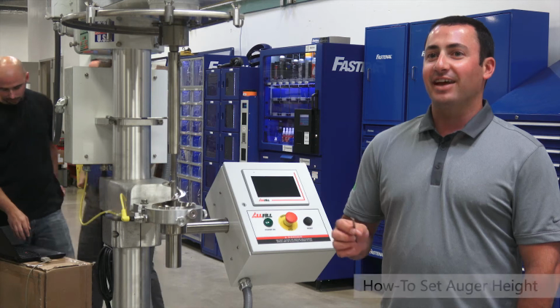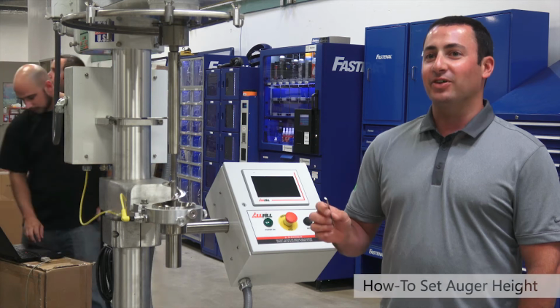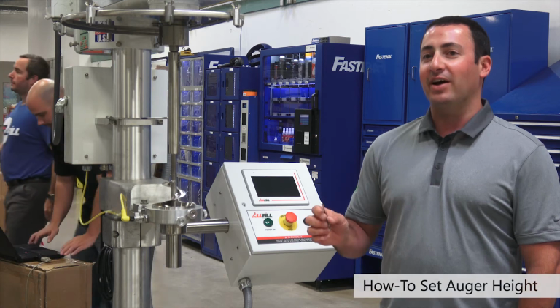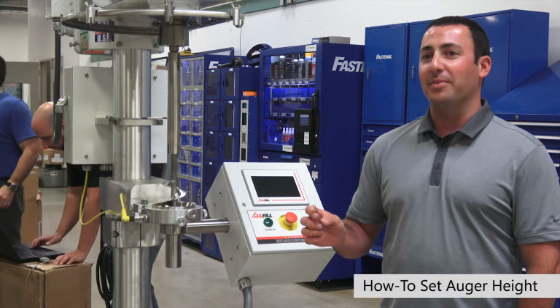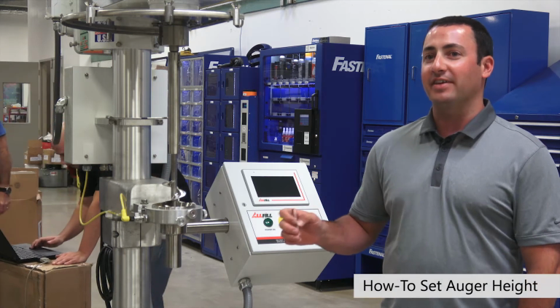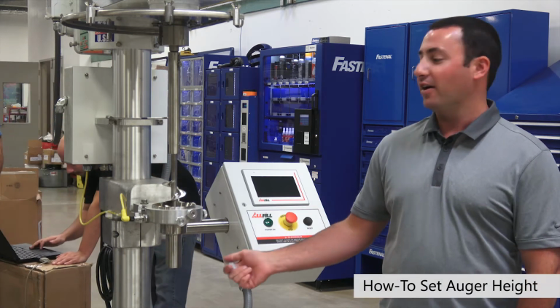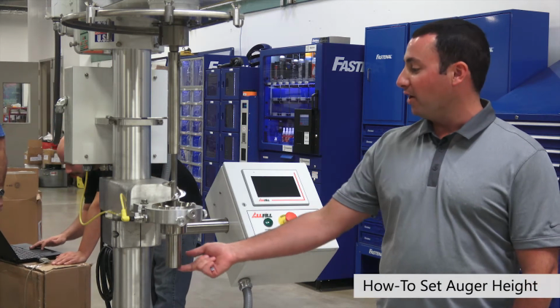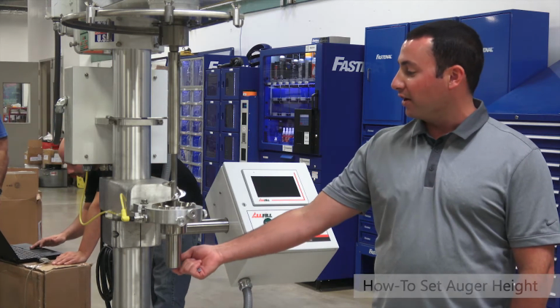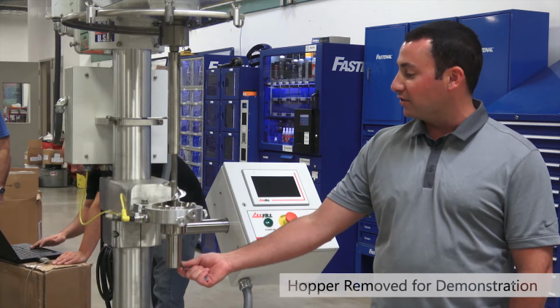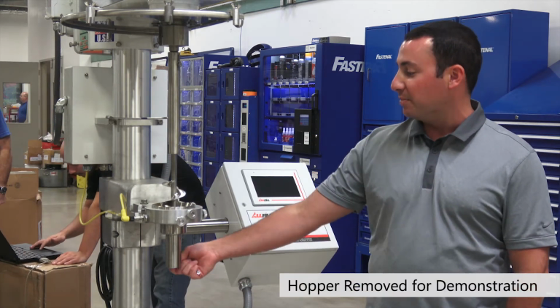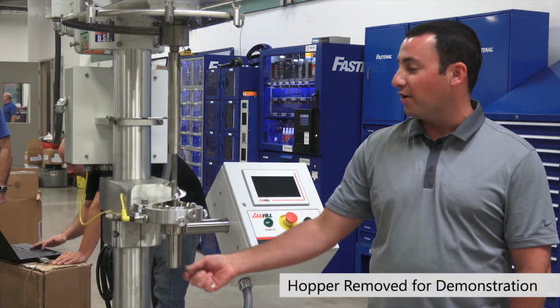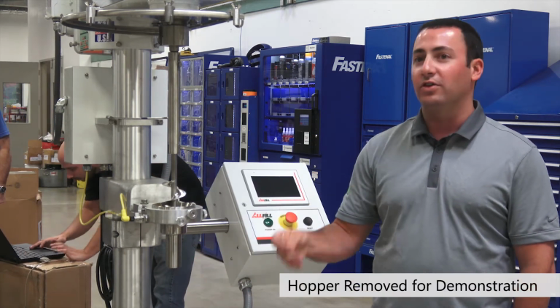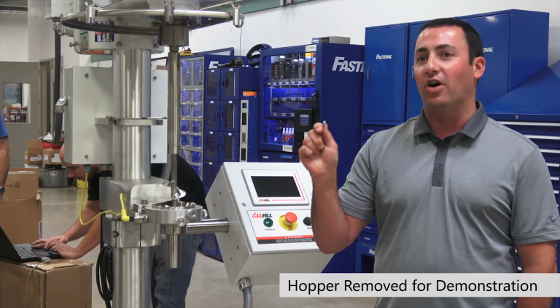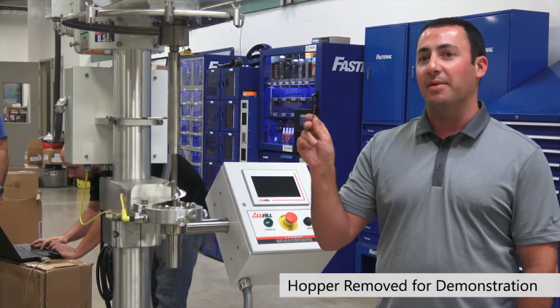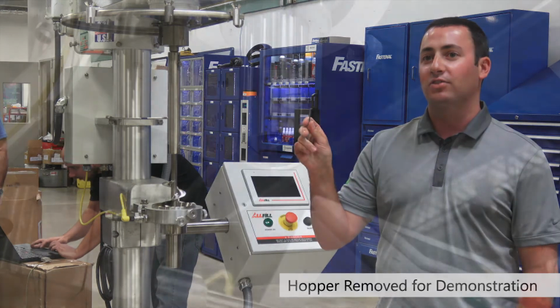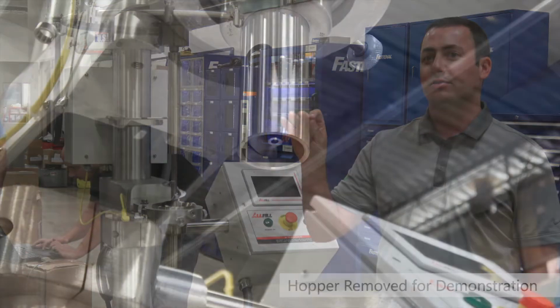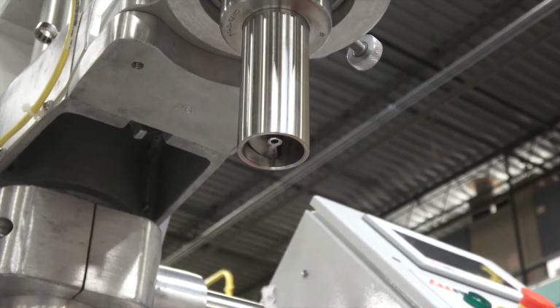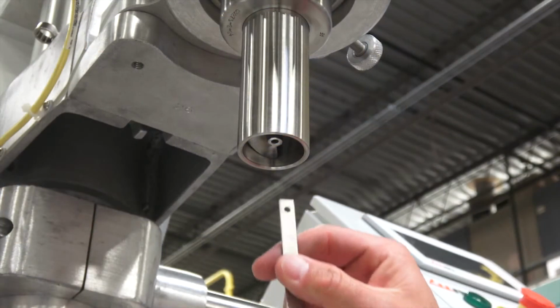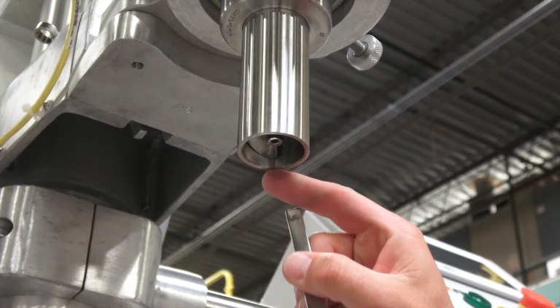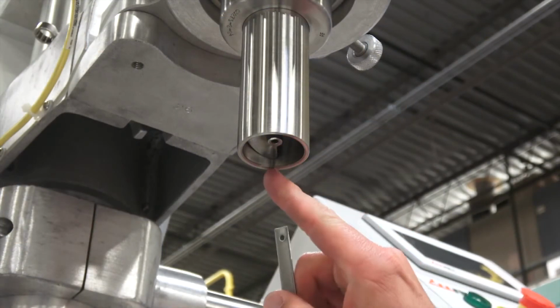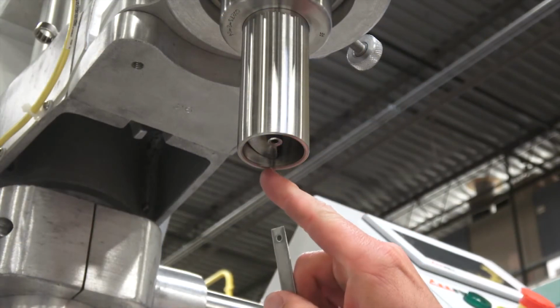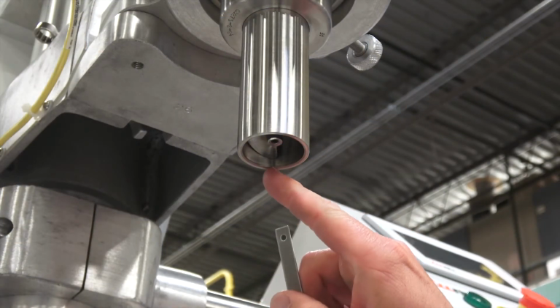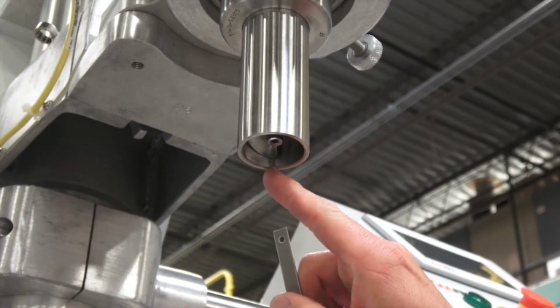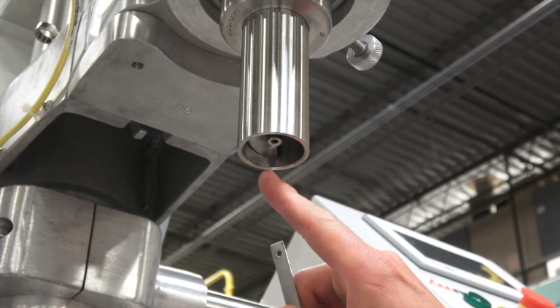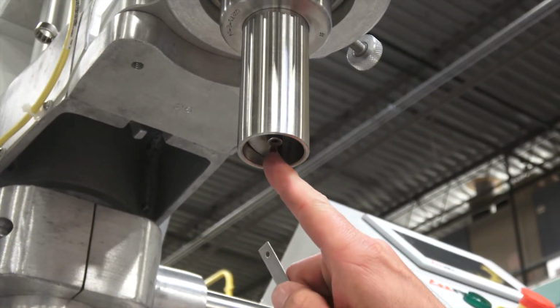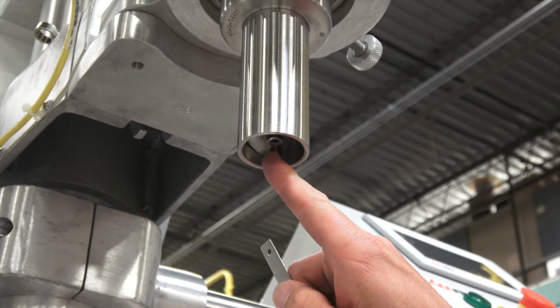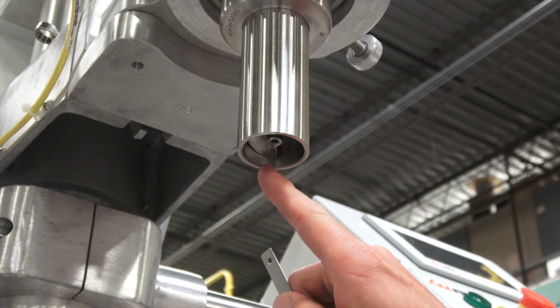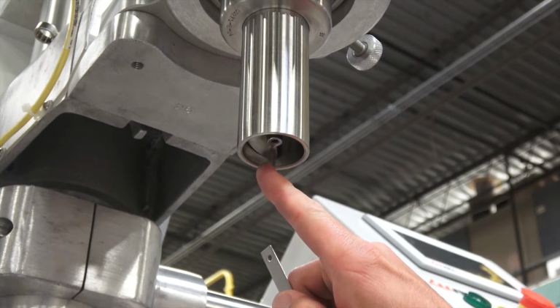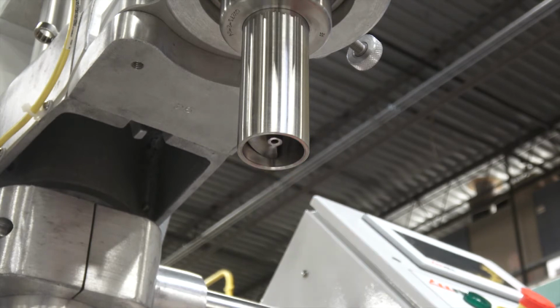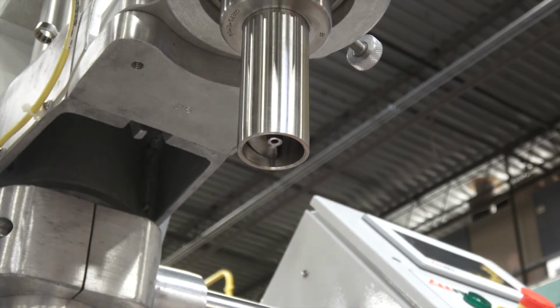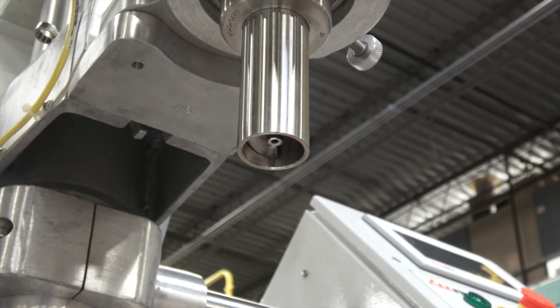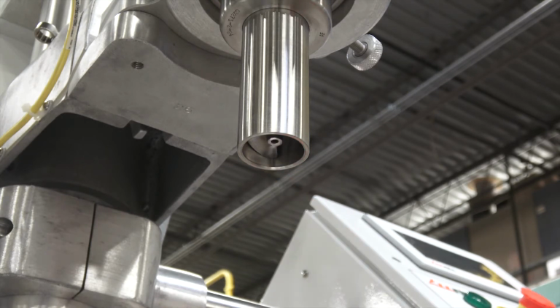Today we're going to show you how to properly set the height of the auger in relation to the lip of the funnel using an auger gap gauge. You'll see here we have about a quarter inch to maybe a half inch of a gap between the bottom of the auger and the lip of the funnel. That's a bit excessive.